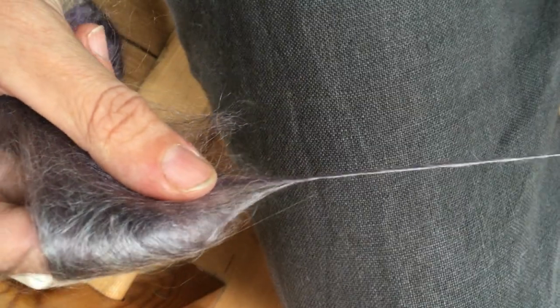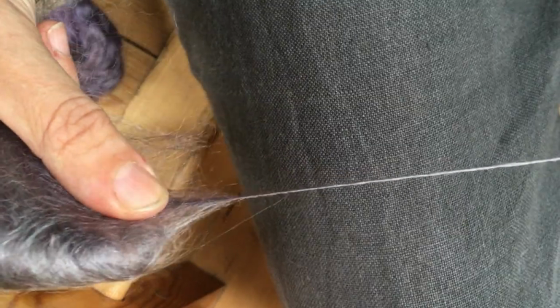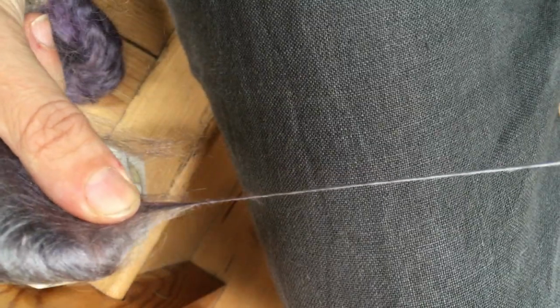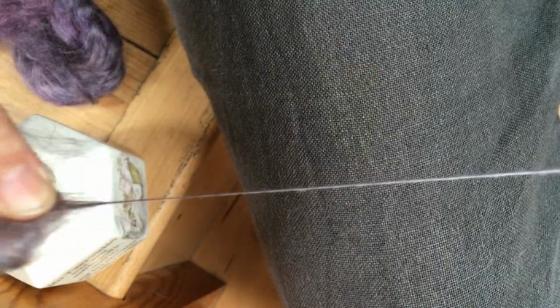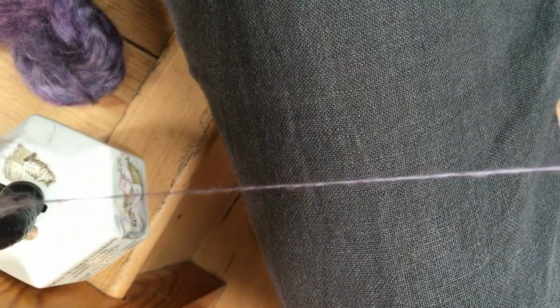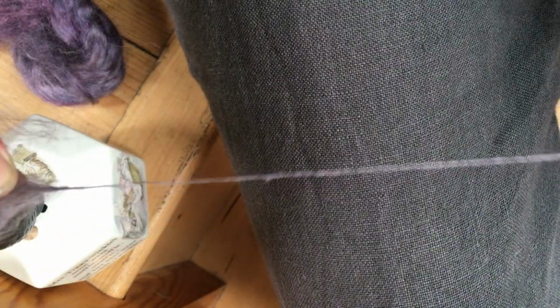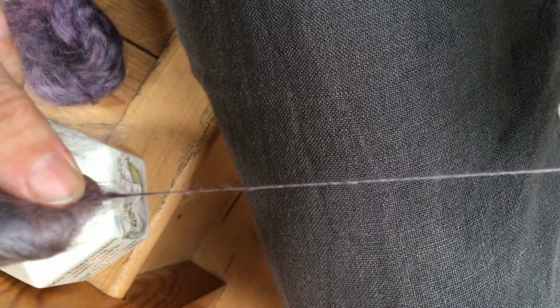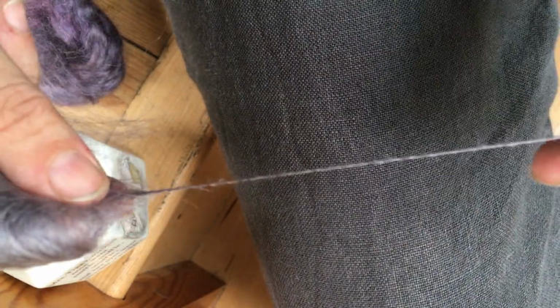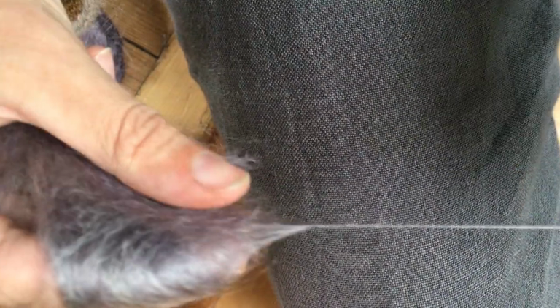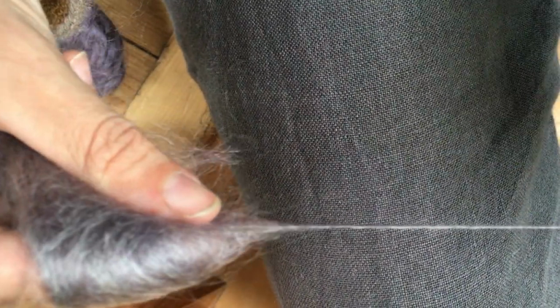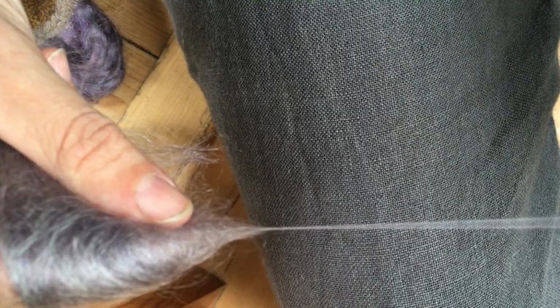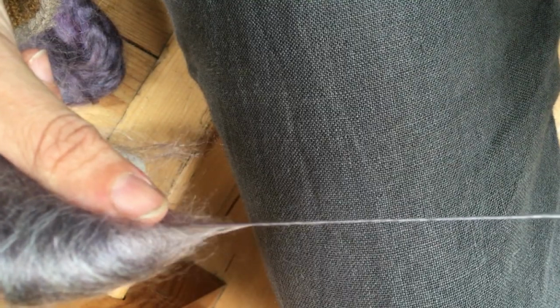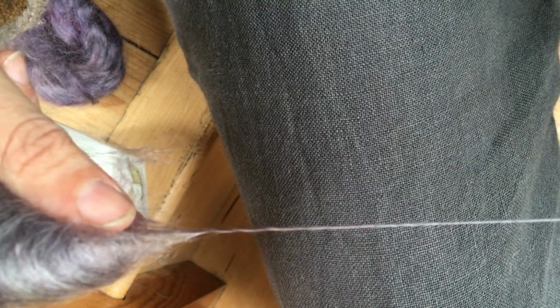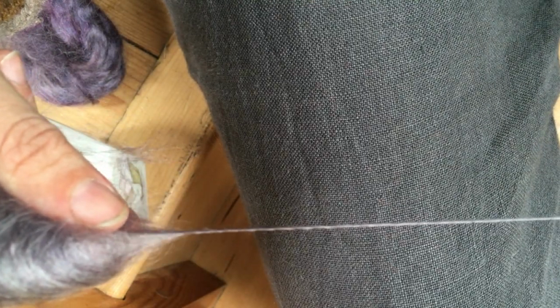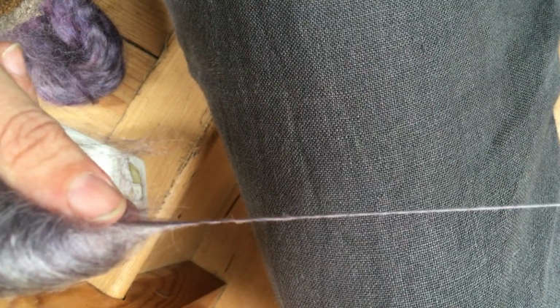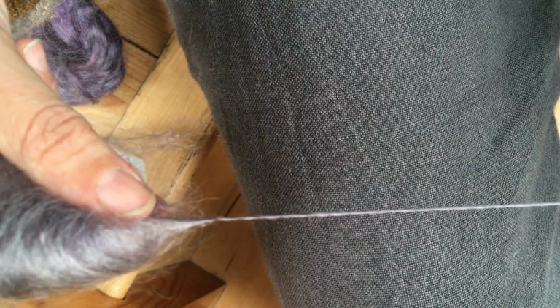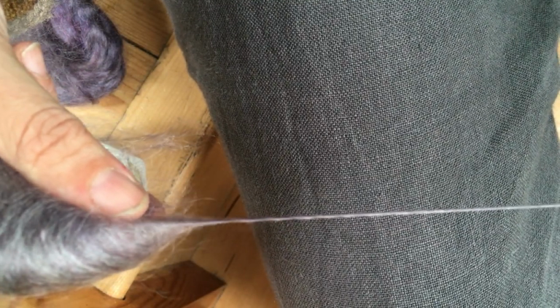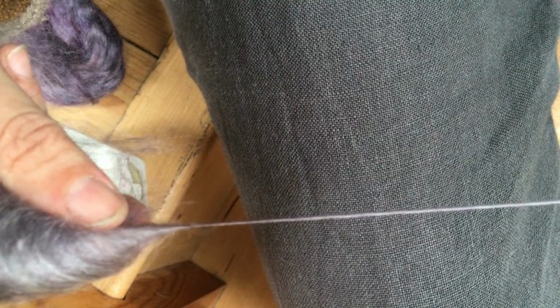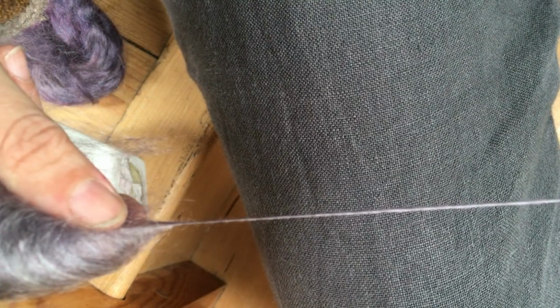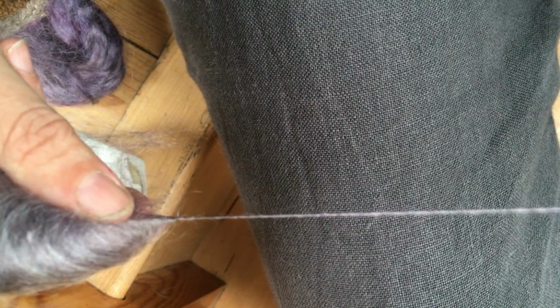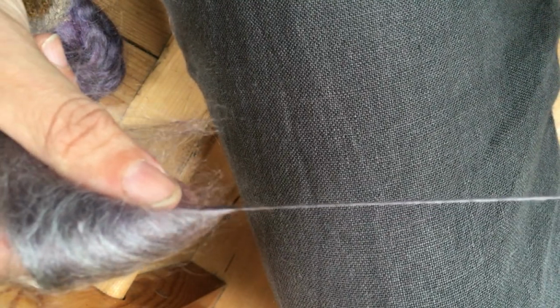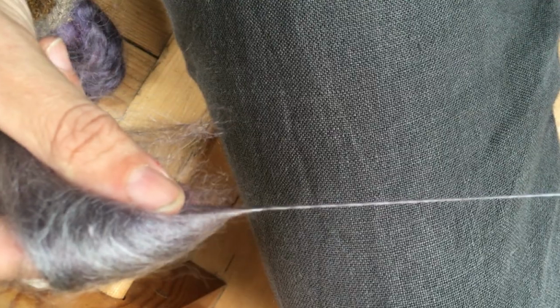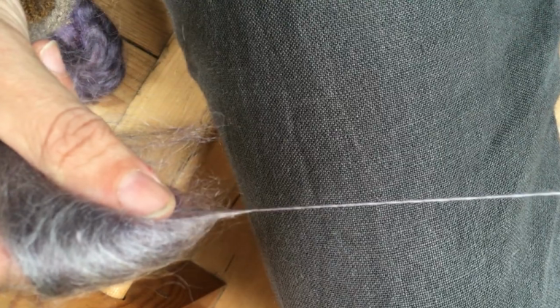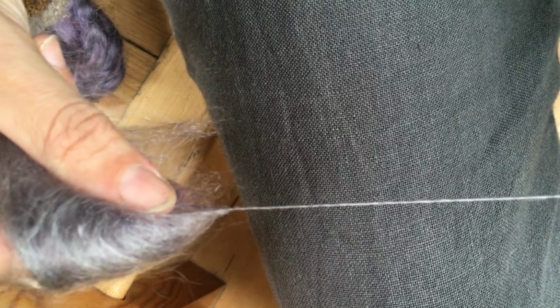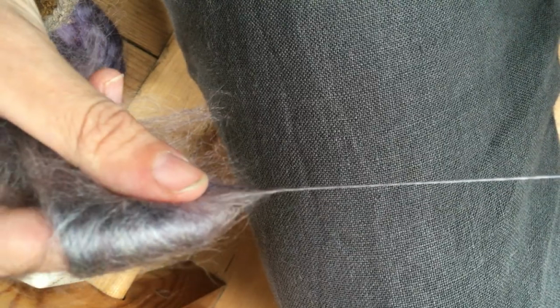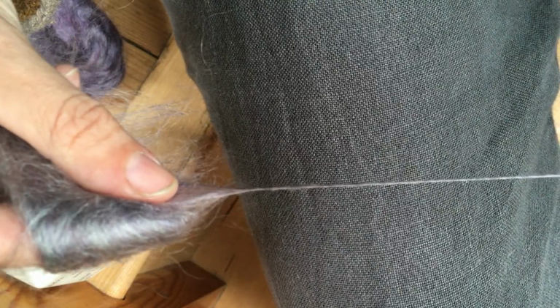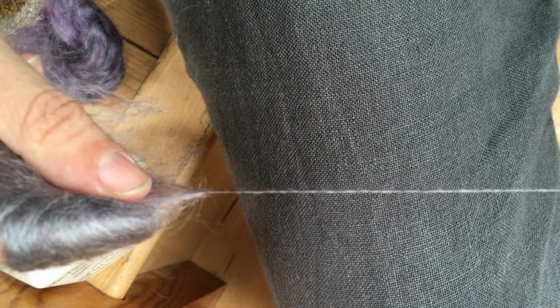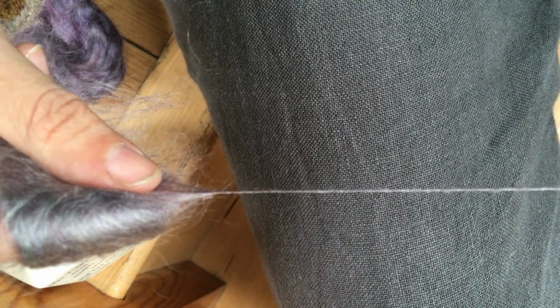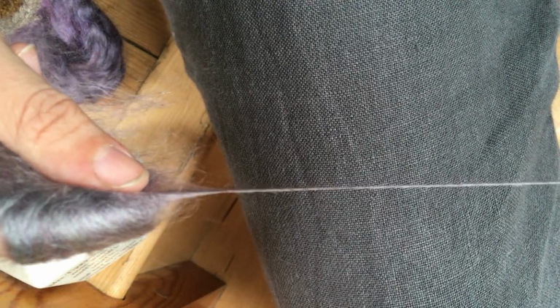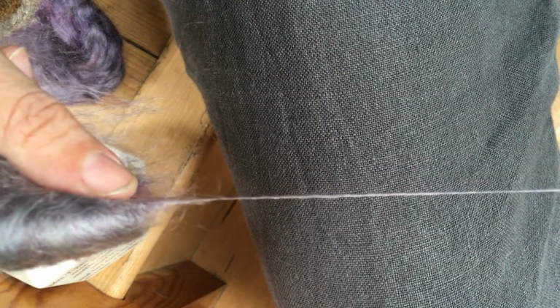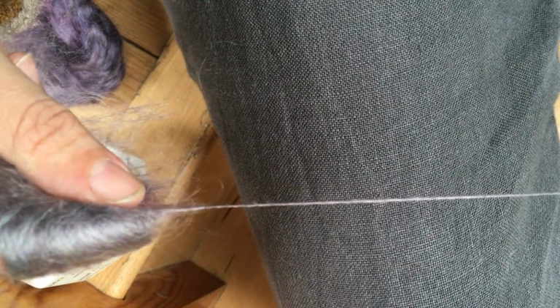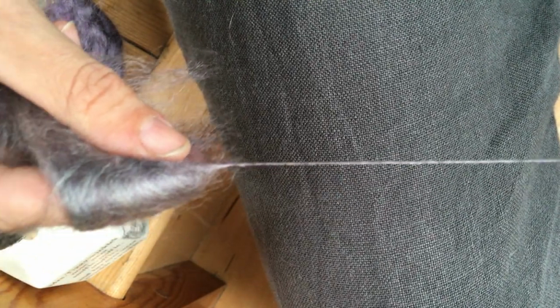The fibres go in in a more disorganised fashion, and what that means is you will naturally end up with a yarn which has a bit more bounce, a bit more loft, and the fibres will naturally poke out slightly more and give you a slightly fluffier effect.